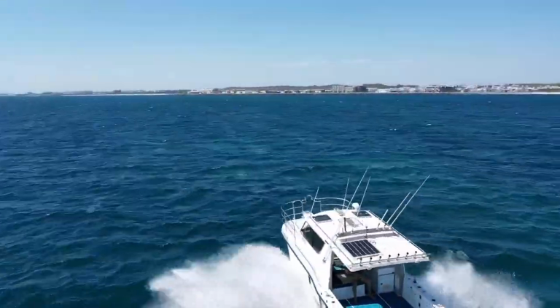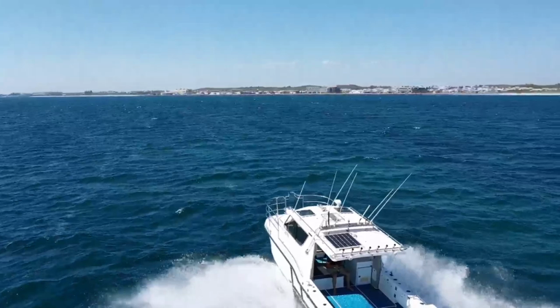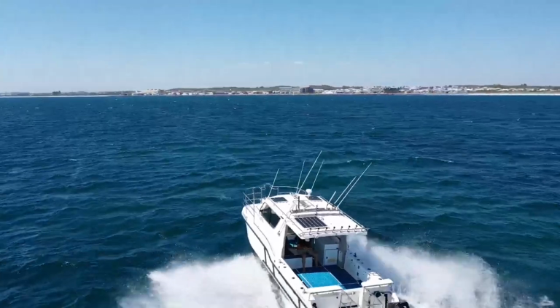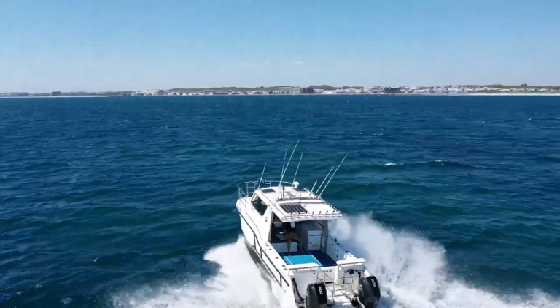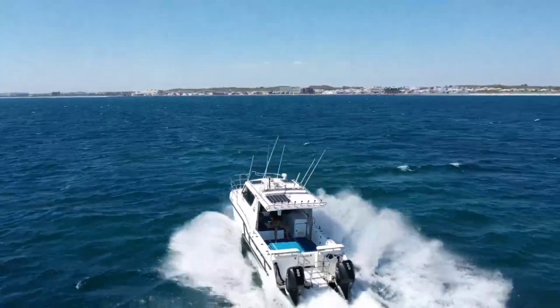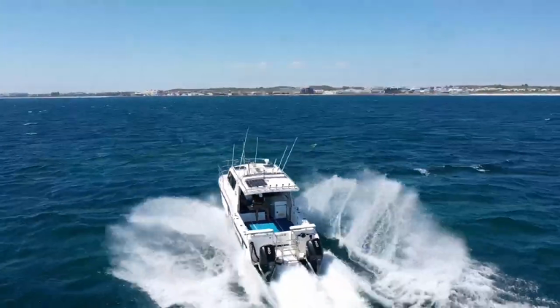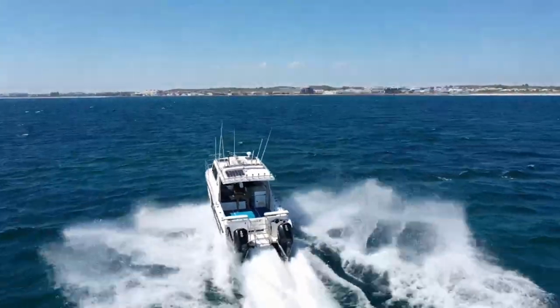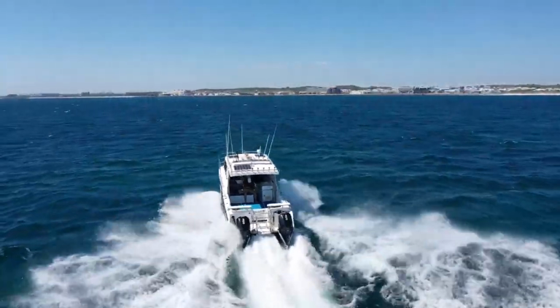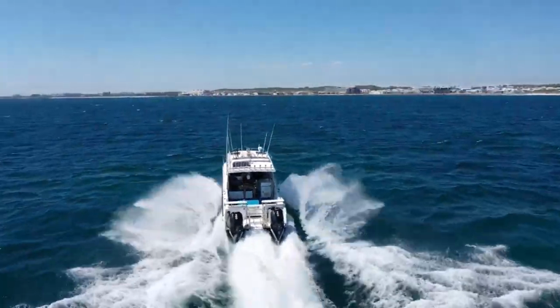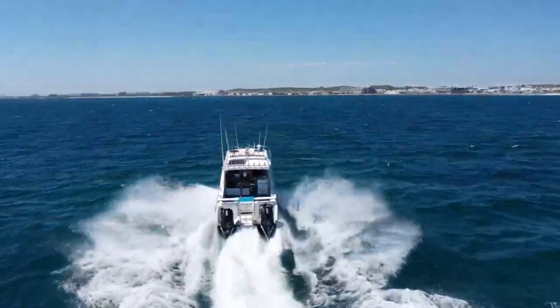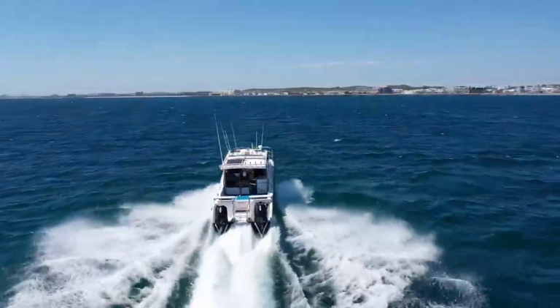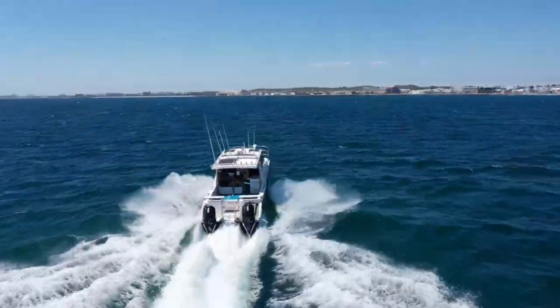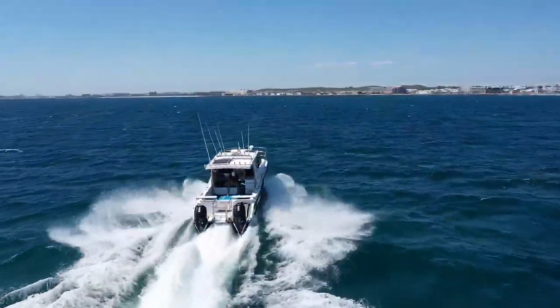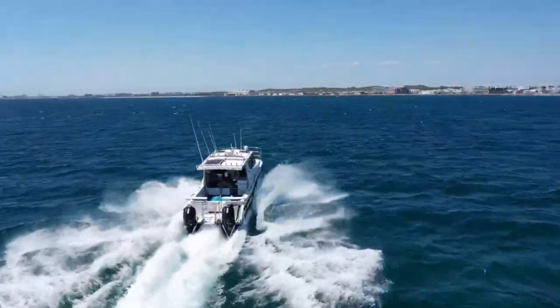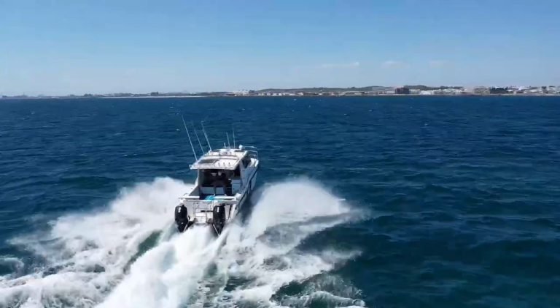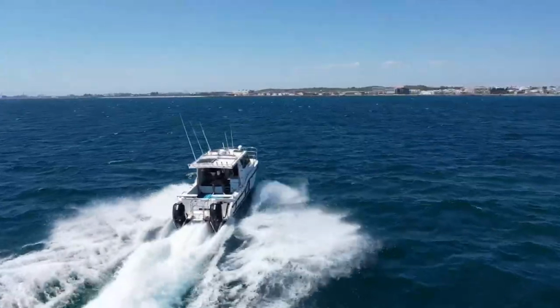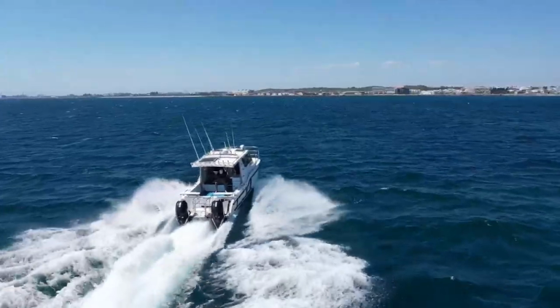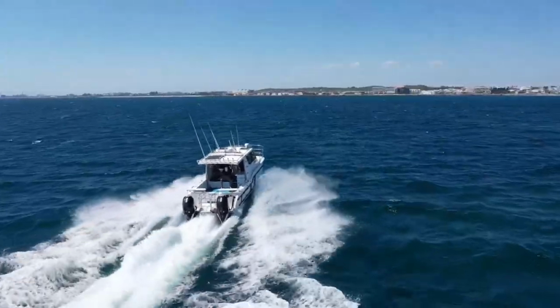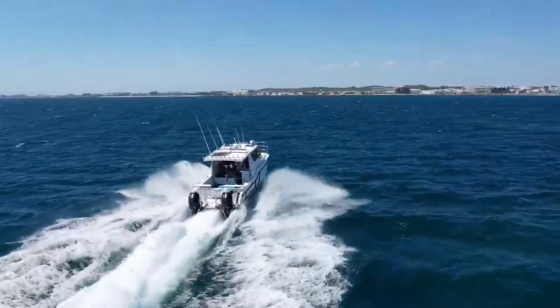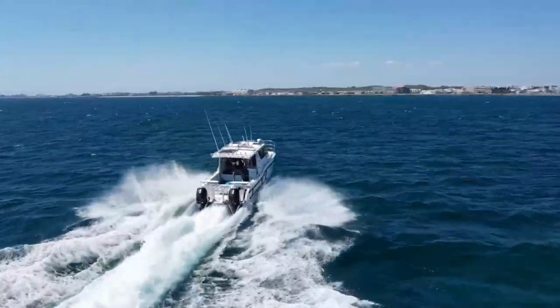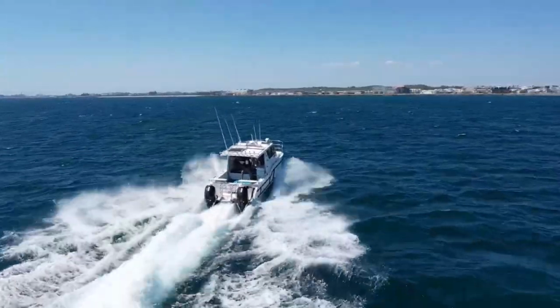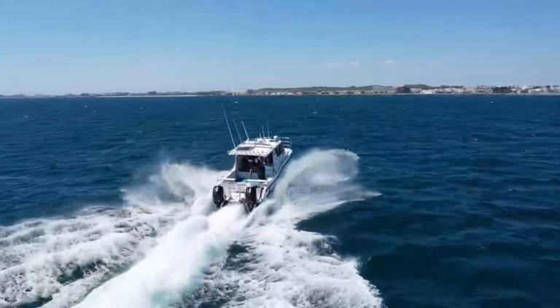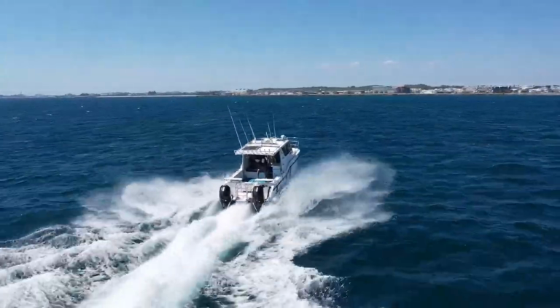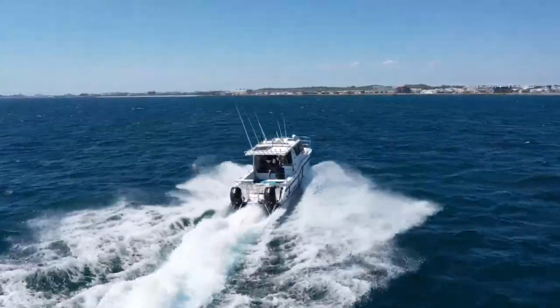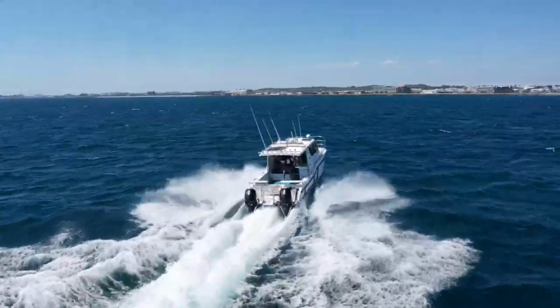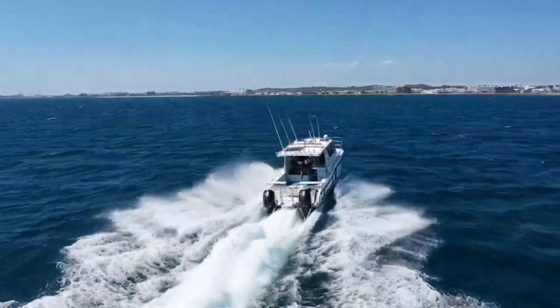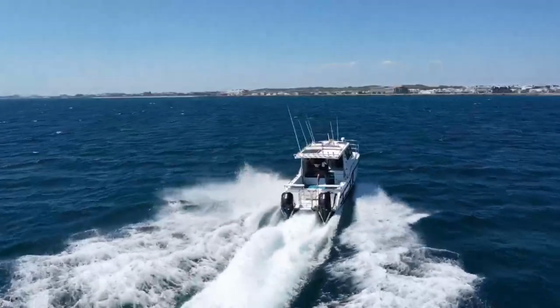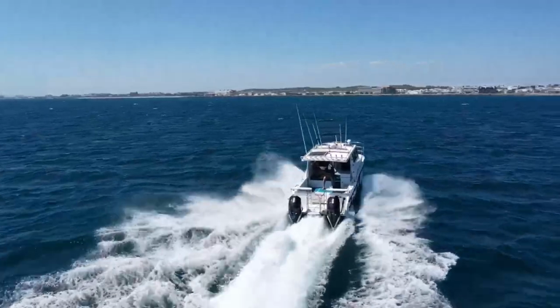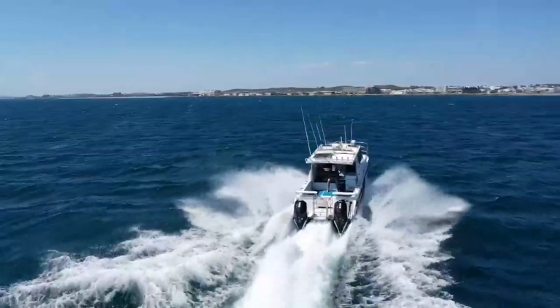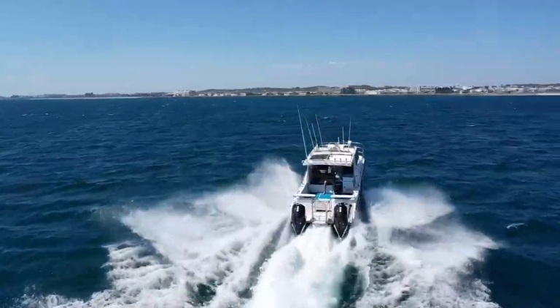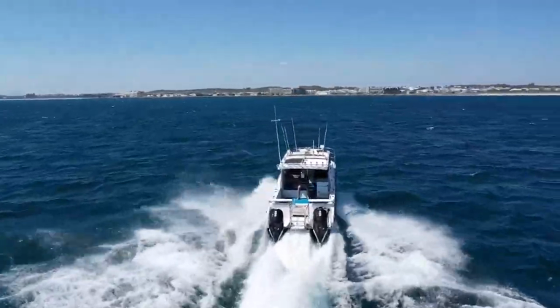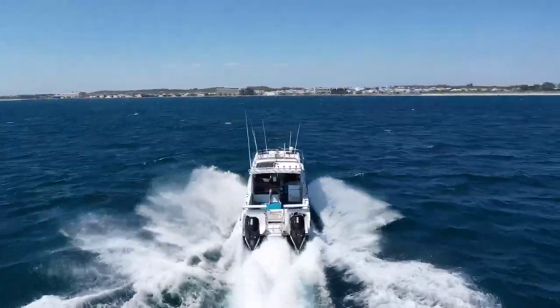We're pretty pleased with this vessel. It's definitely stood up to the test we've put it through today. The C-PROs are very reliable, commercial spec outboards with low hours. We all know how hard it is to get outboards at the moment.